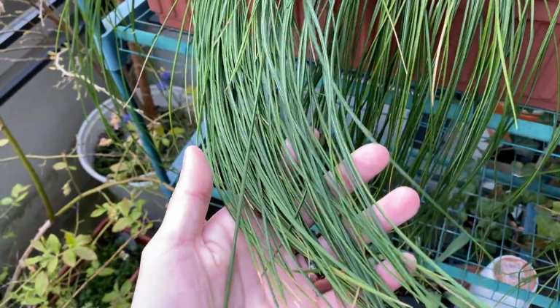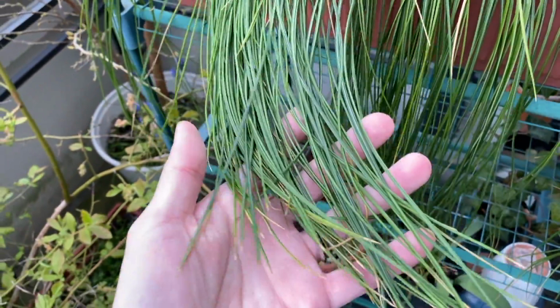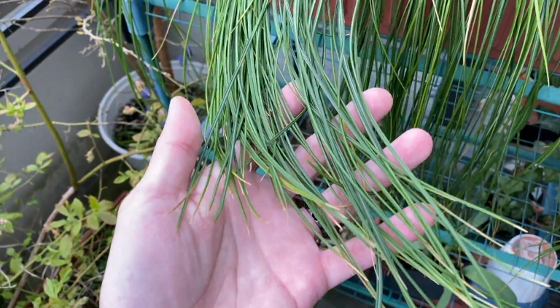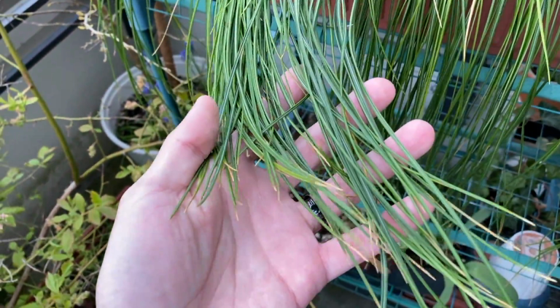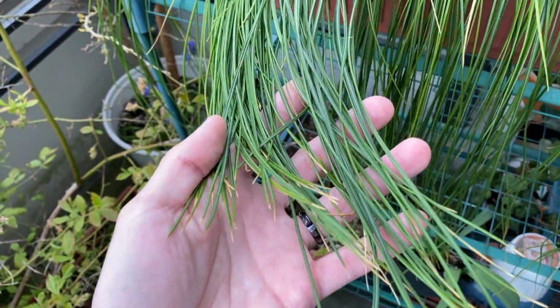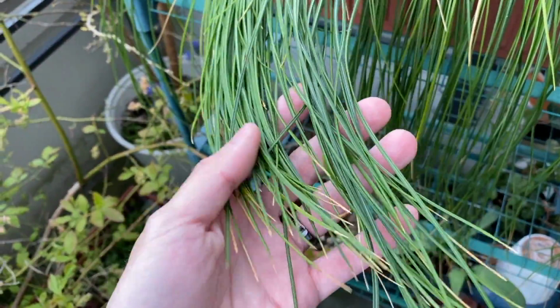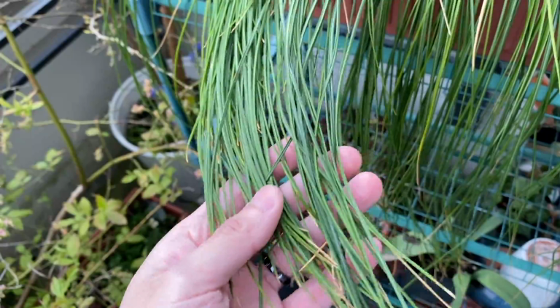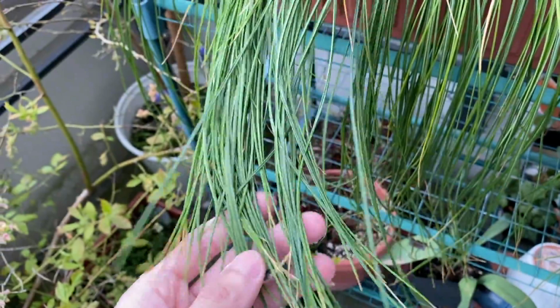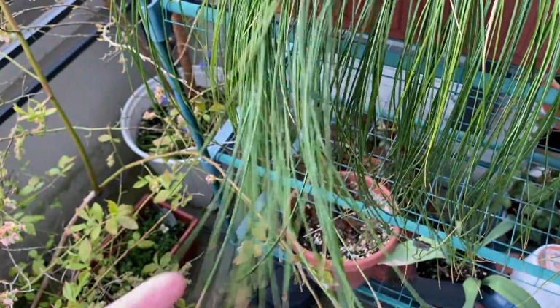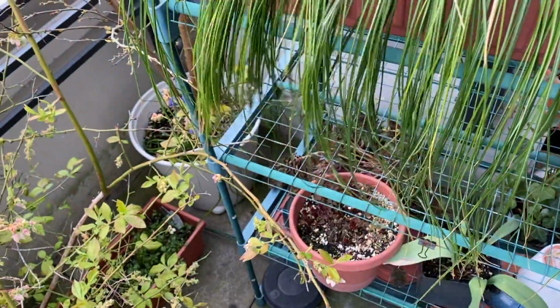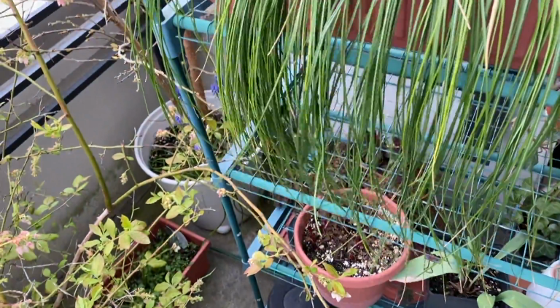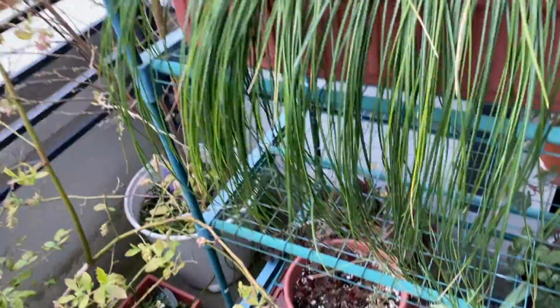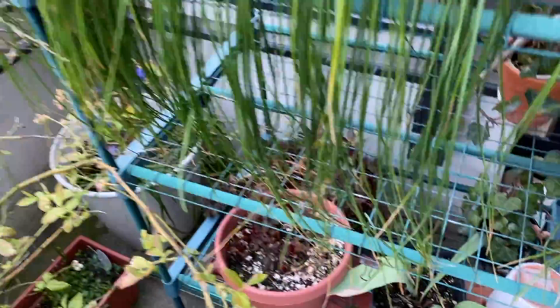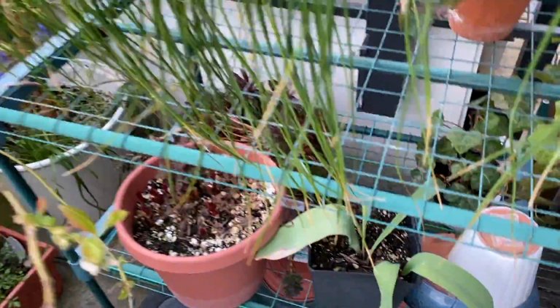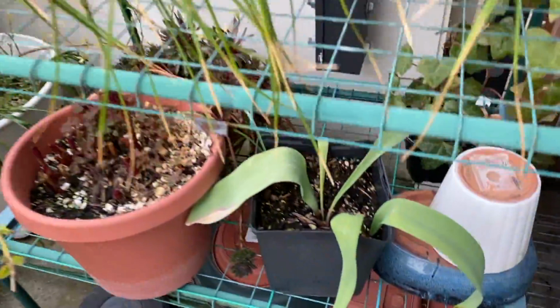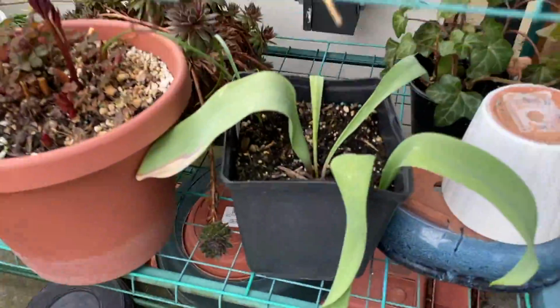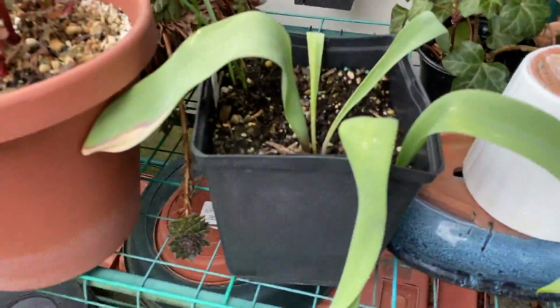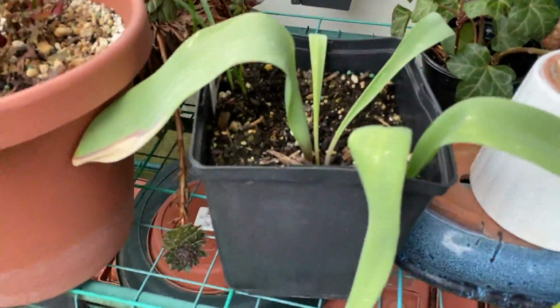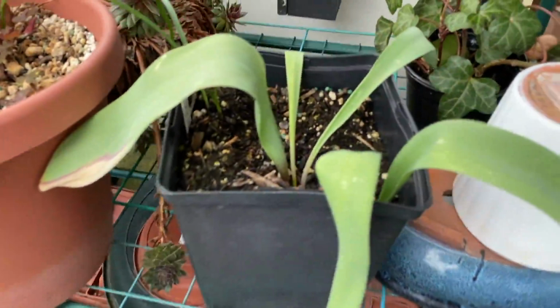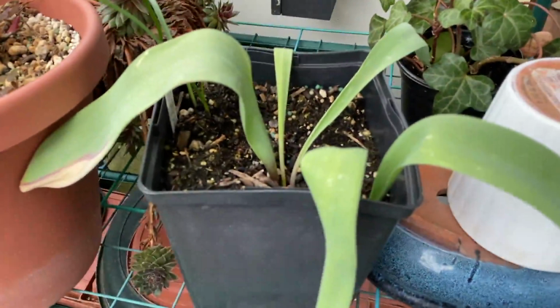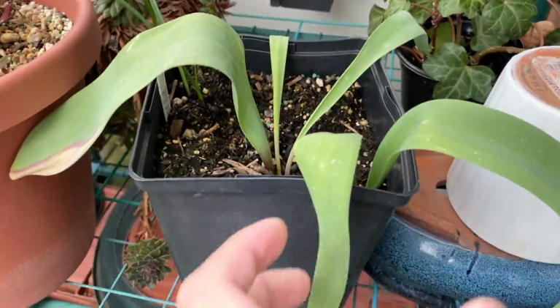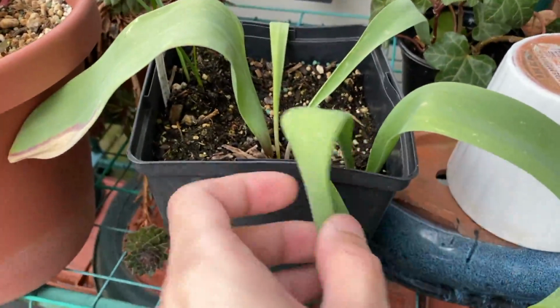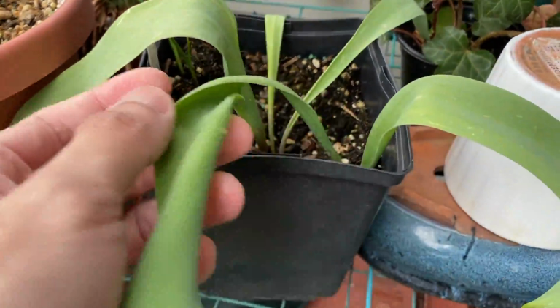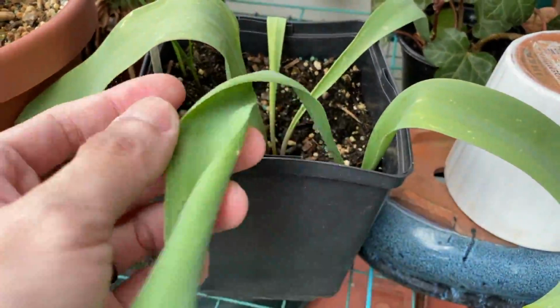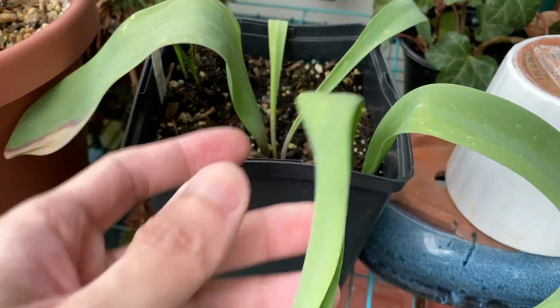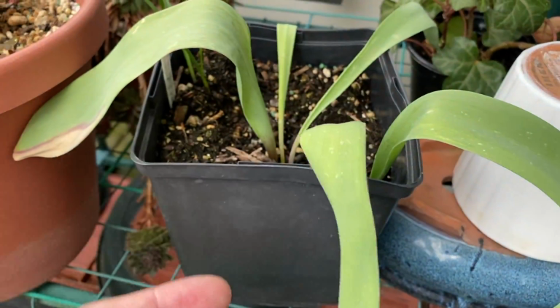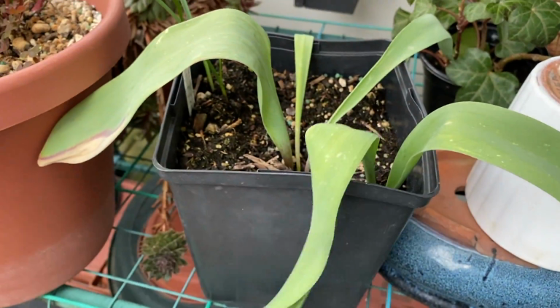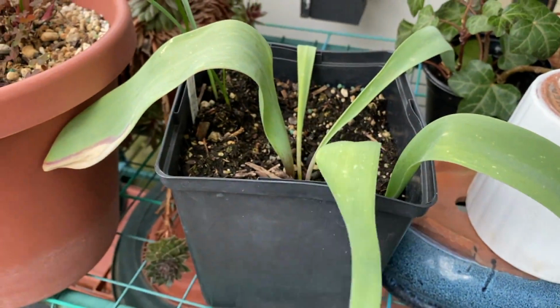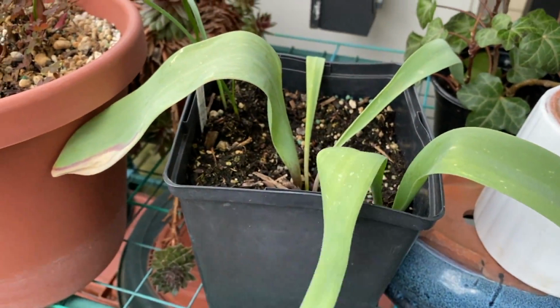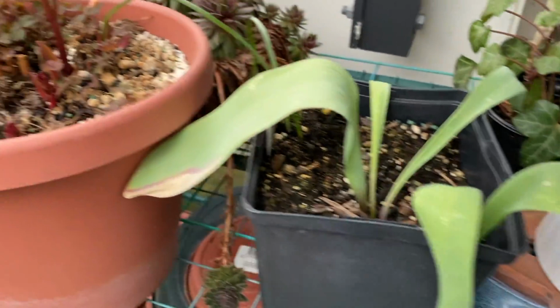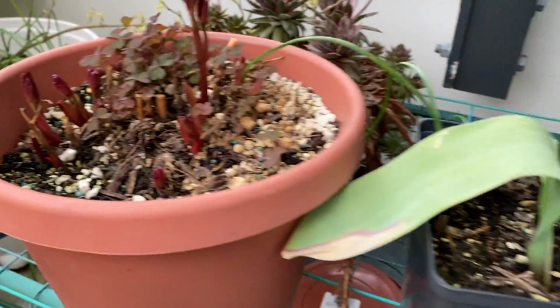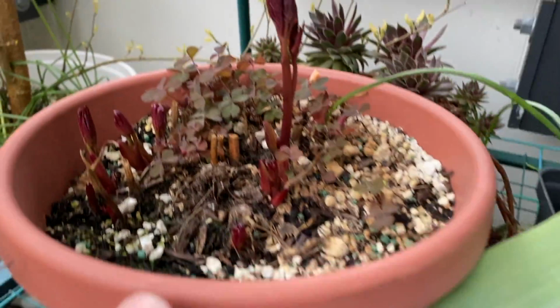And the saffron — you can see the leaves are slowly turning yellow. Down here is the tulip. No flowers this year, and yeah, it's looking pretty sad.